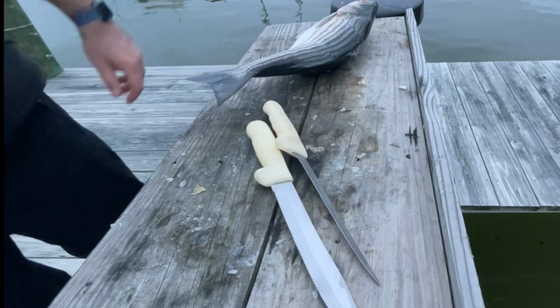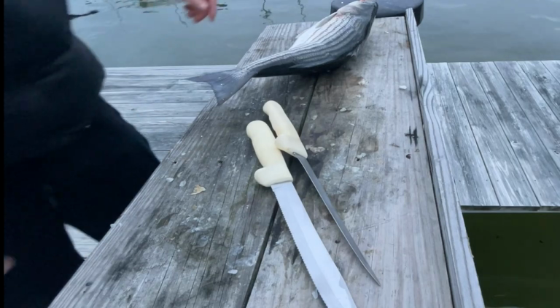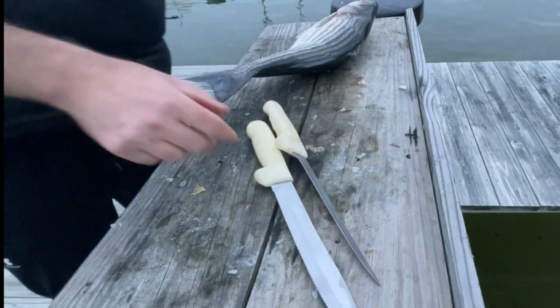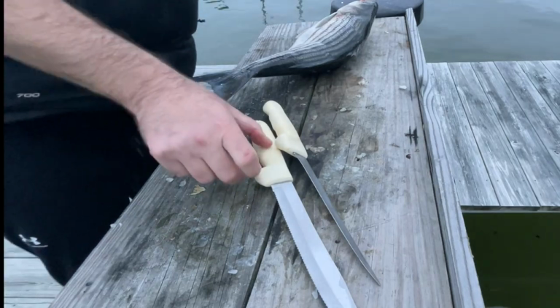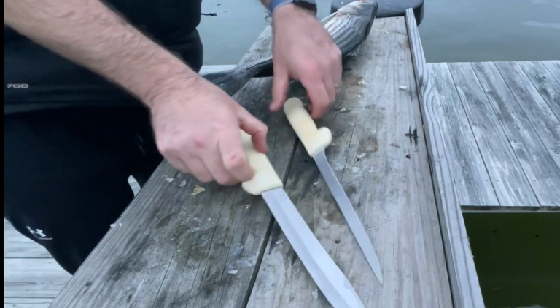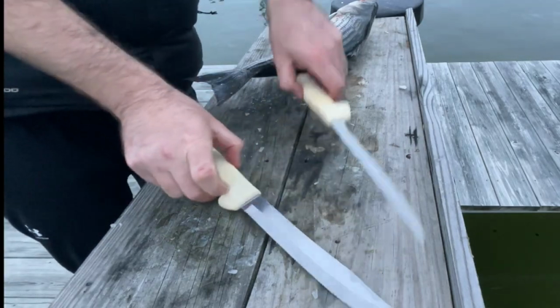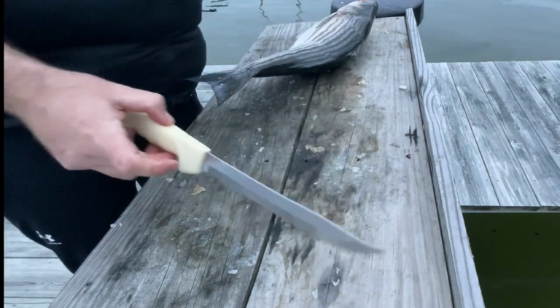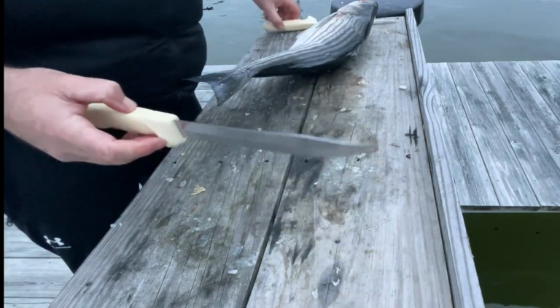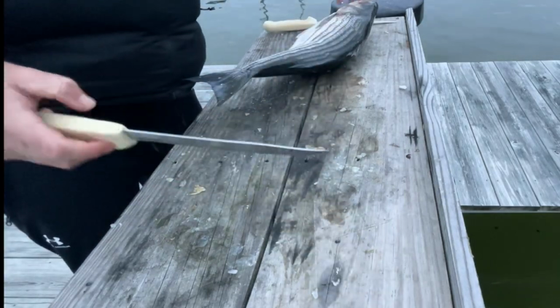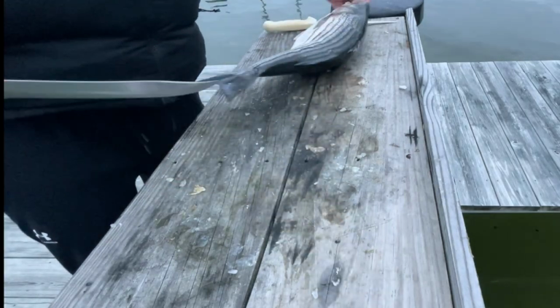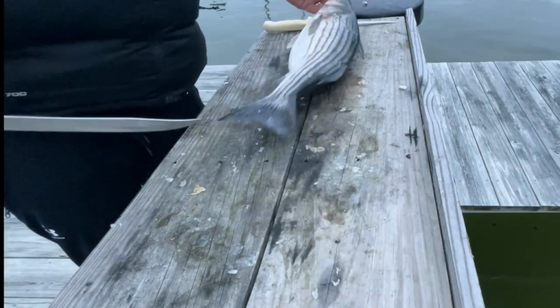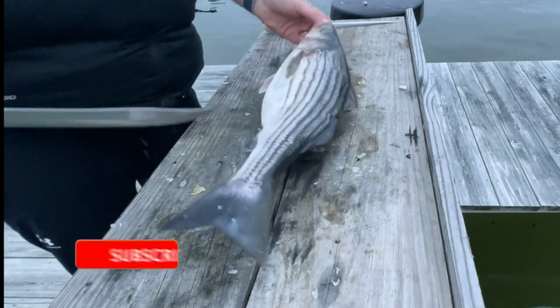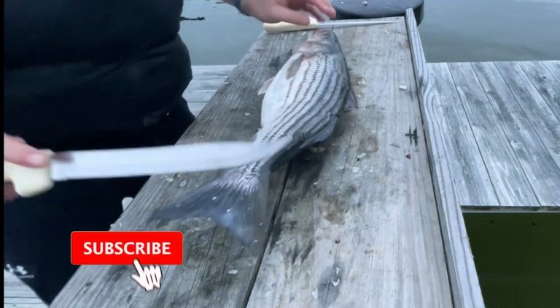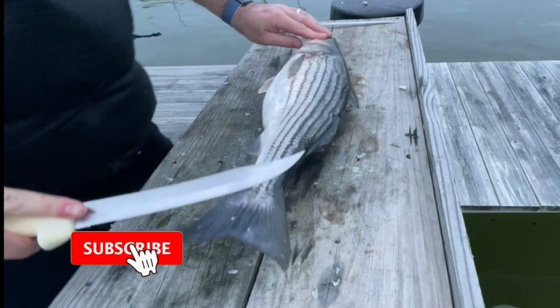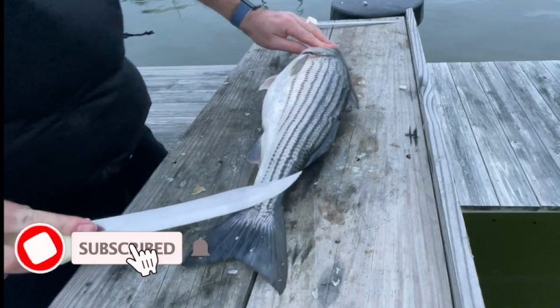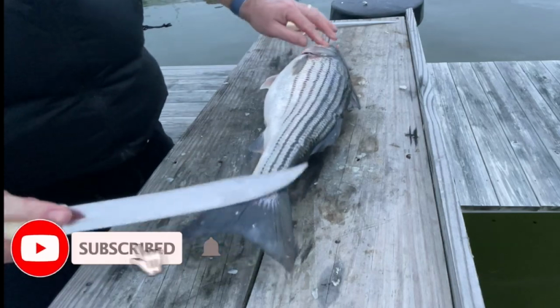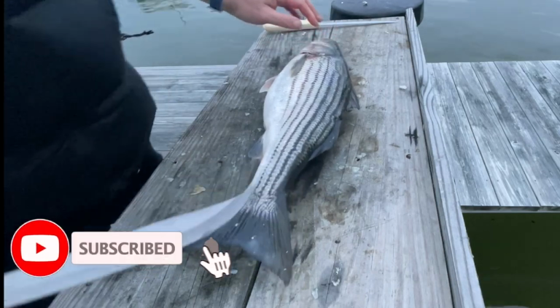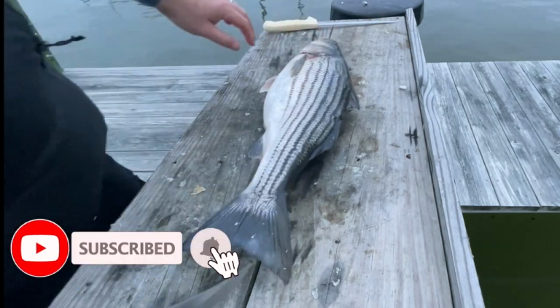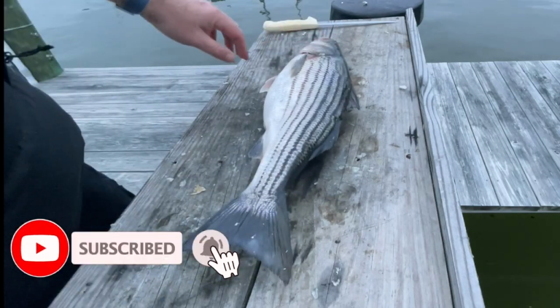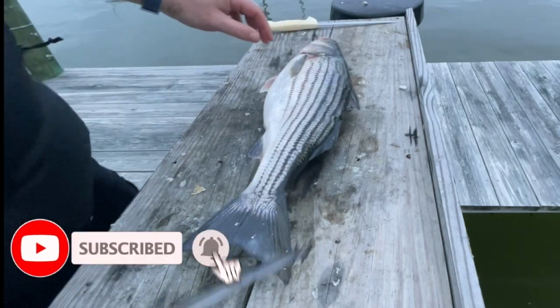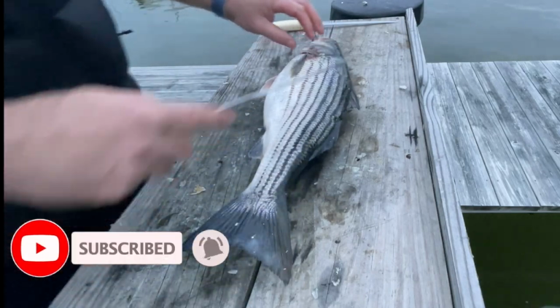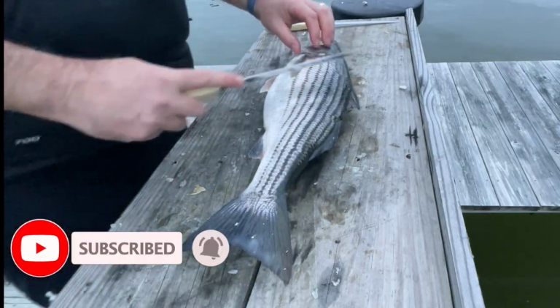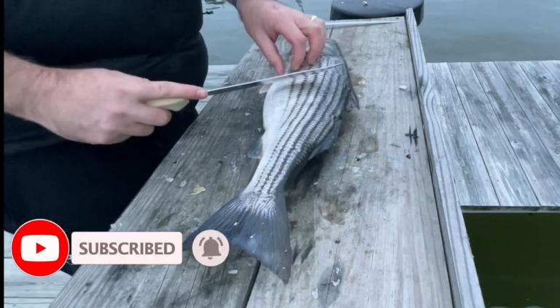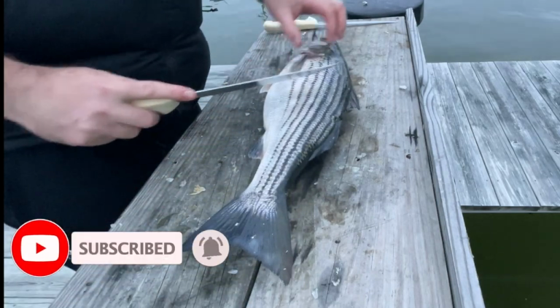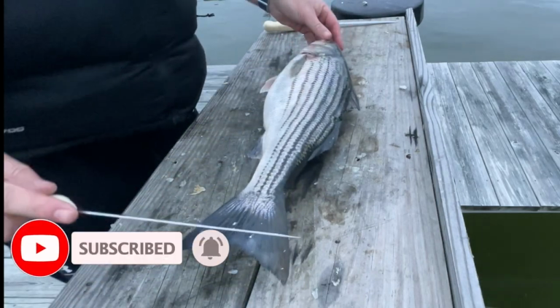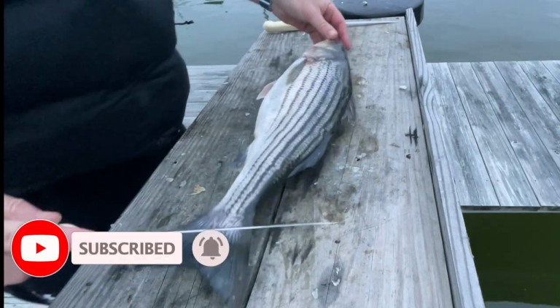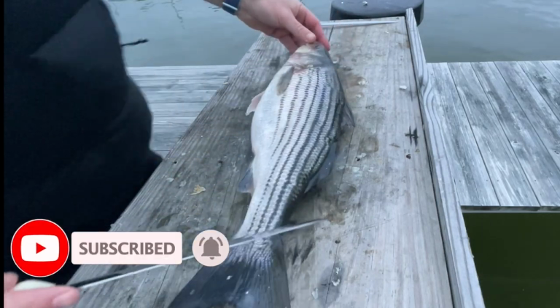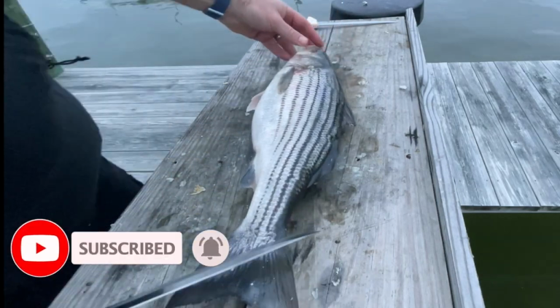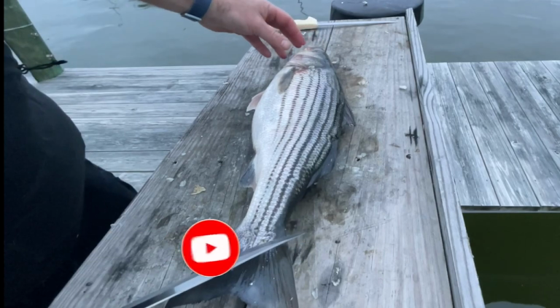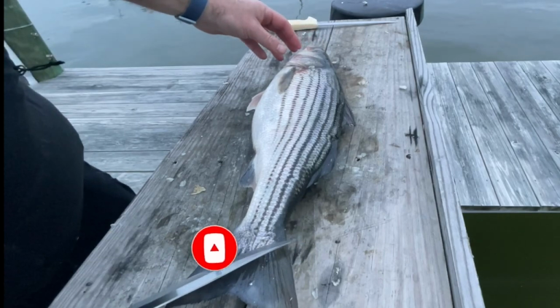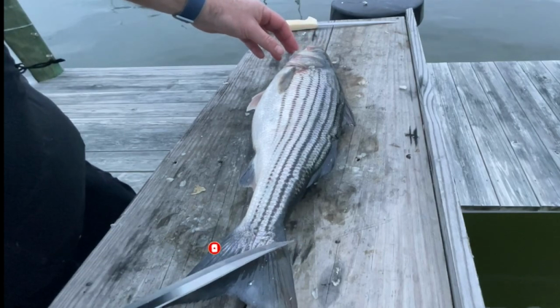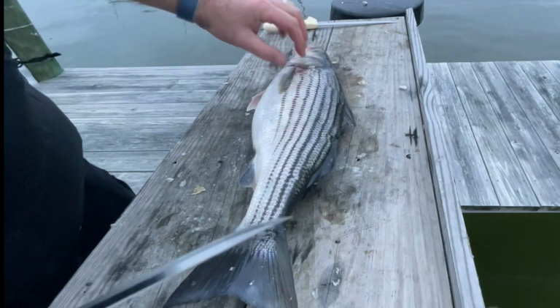What's up everybody? Today I want to talk to you about how I fillet striped bass. Right when I got started I had two different knives, and I really like to use the two different knives to accomplish two different things.